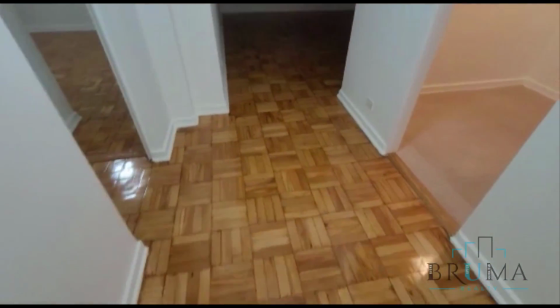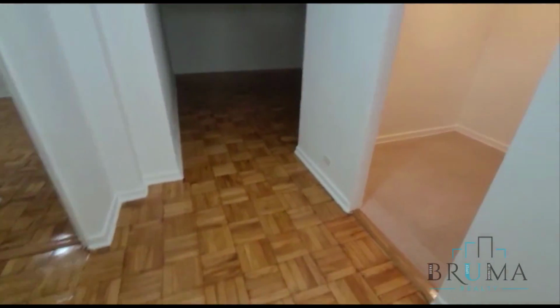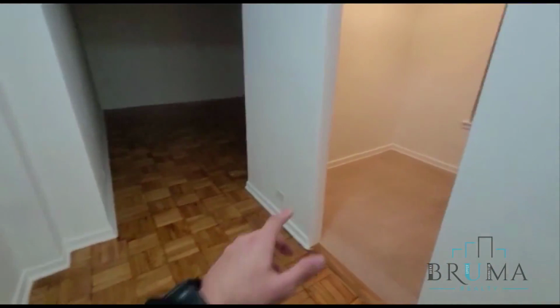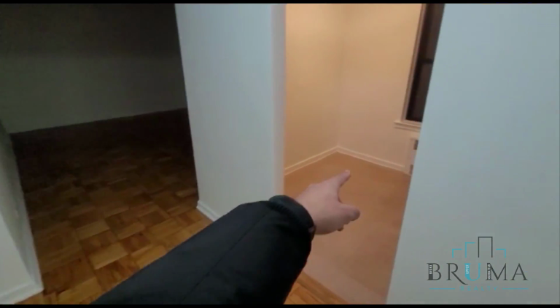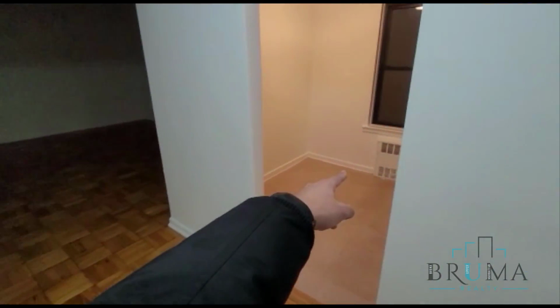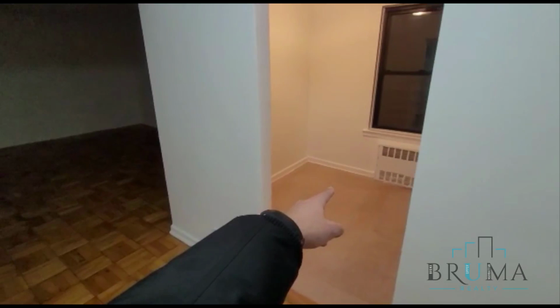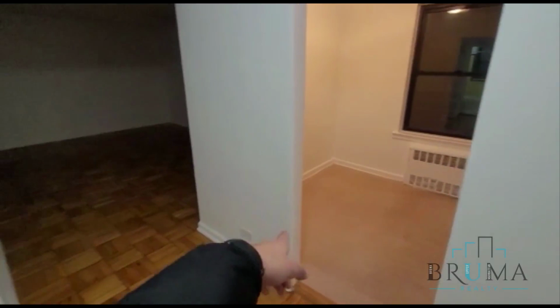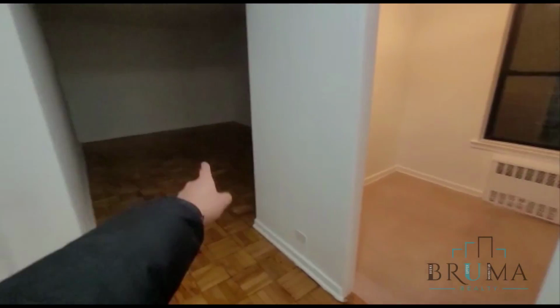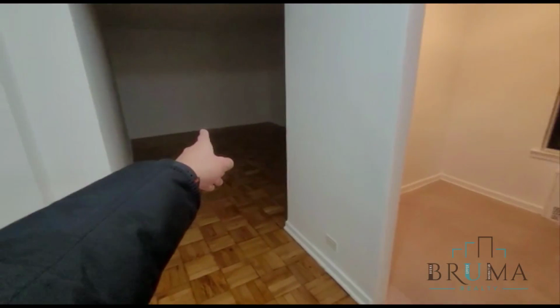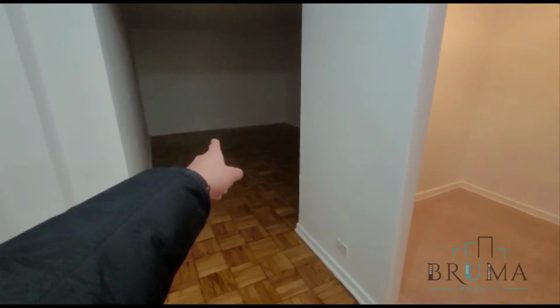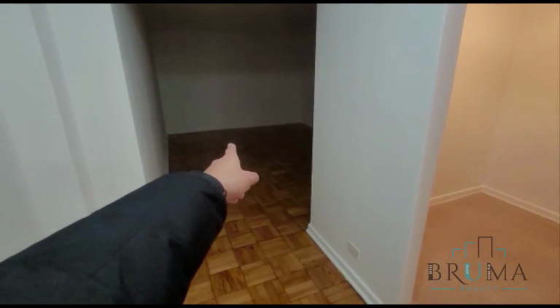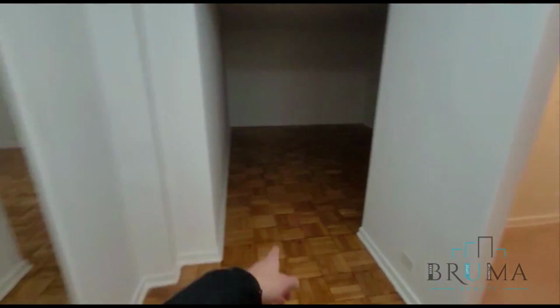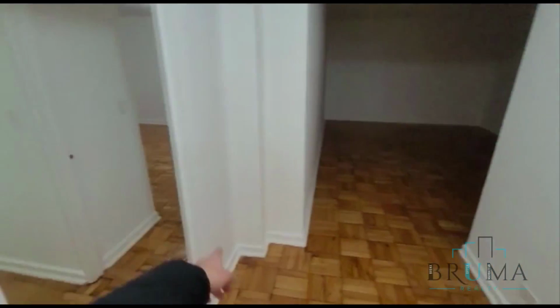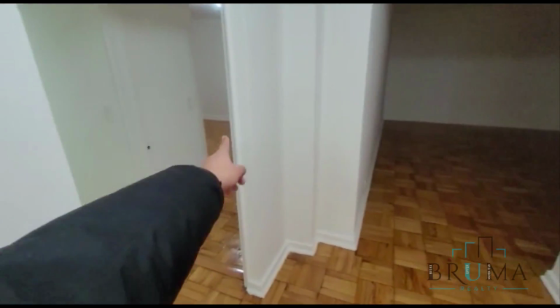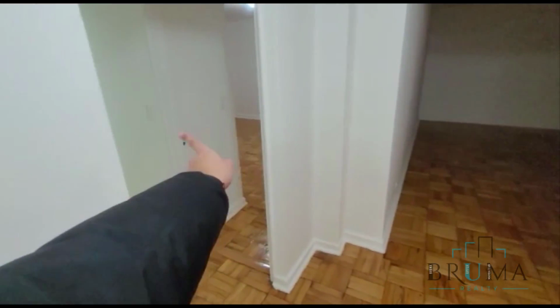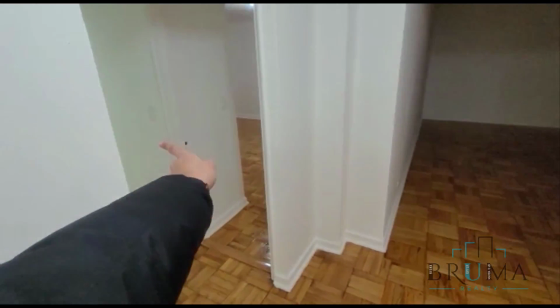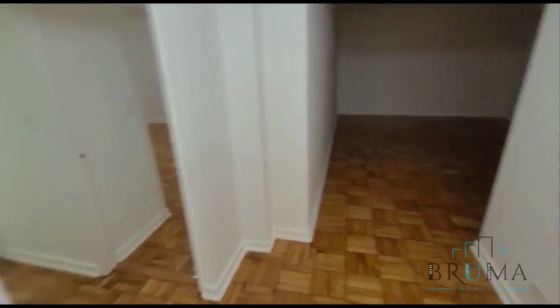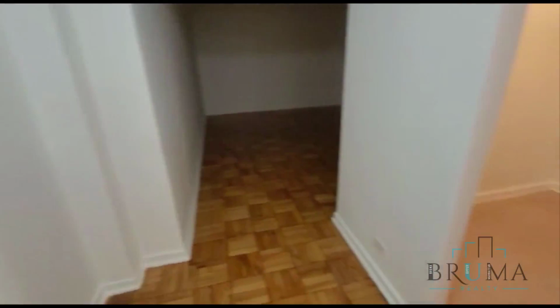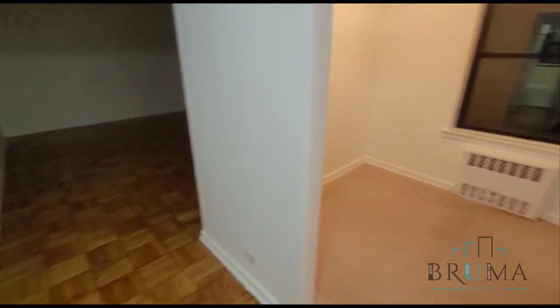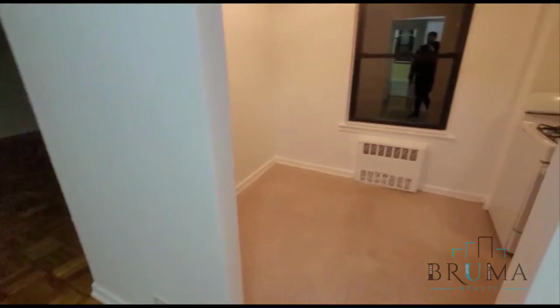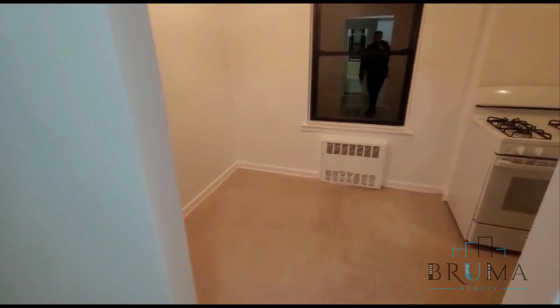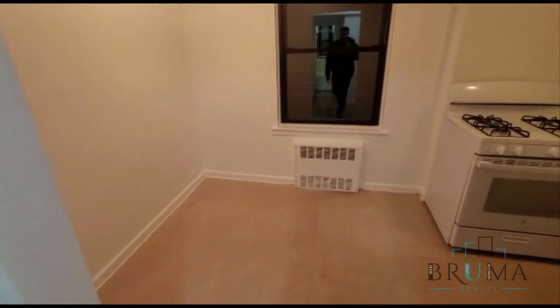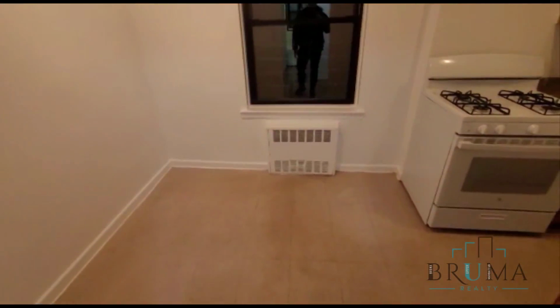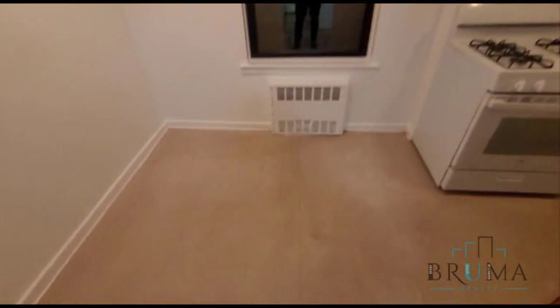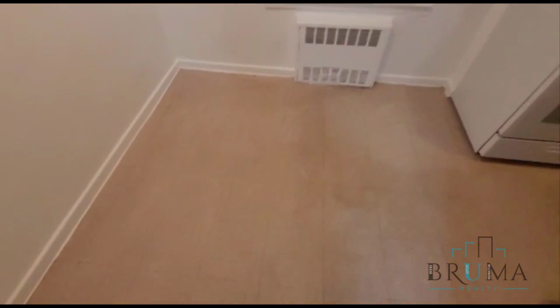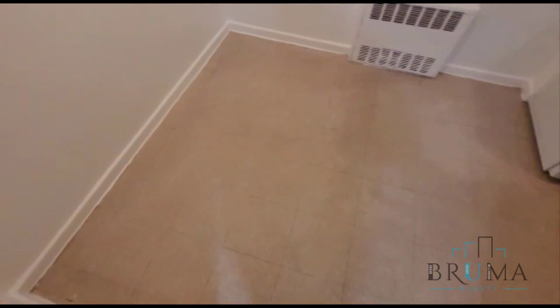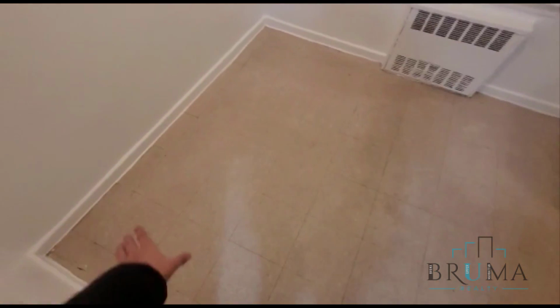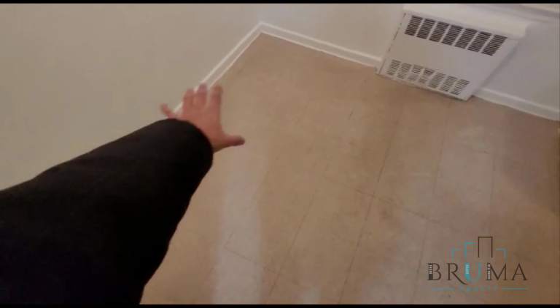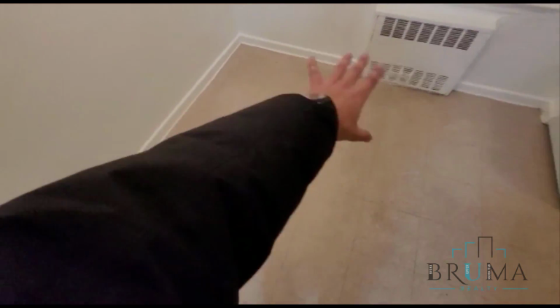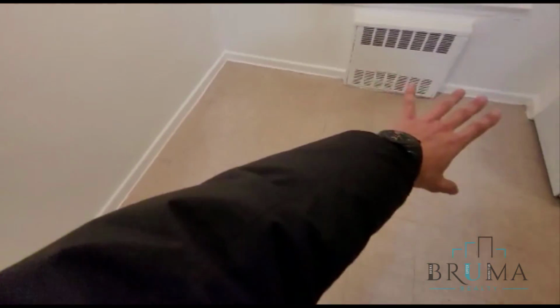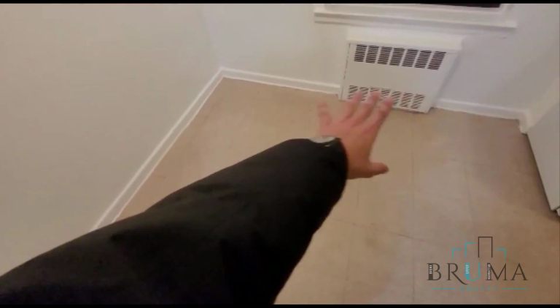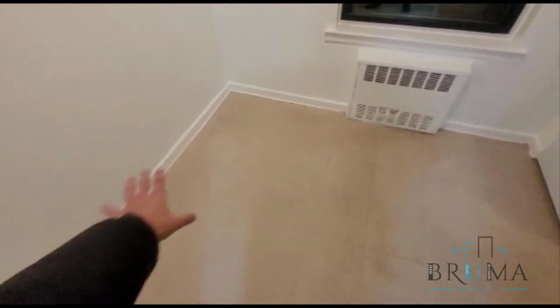Over here we're going to have a super large eat-in kitchen. We've got the dining and living room, and then the bedroom and bathroom right over here. We've got a place for an eat-in right over here.